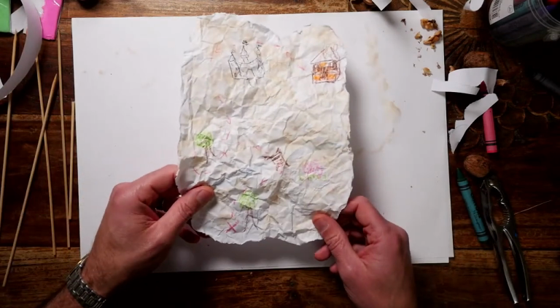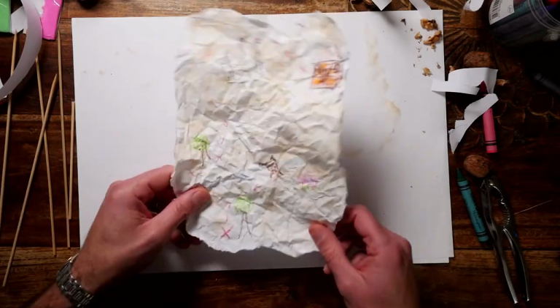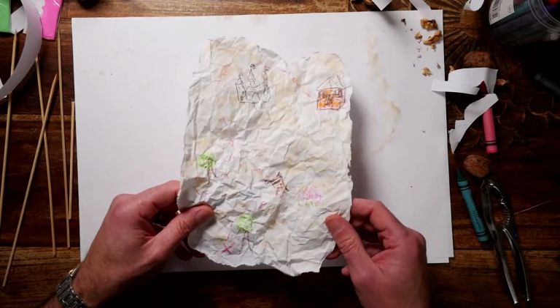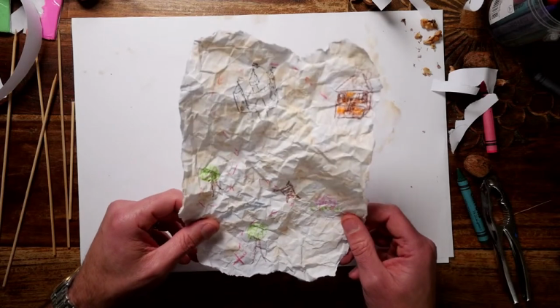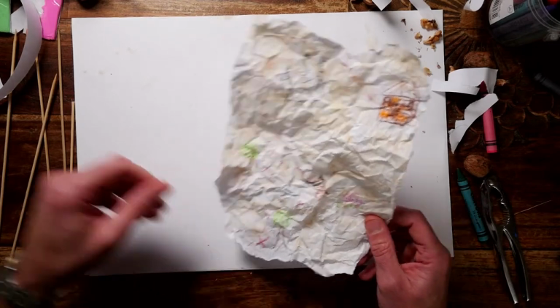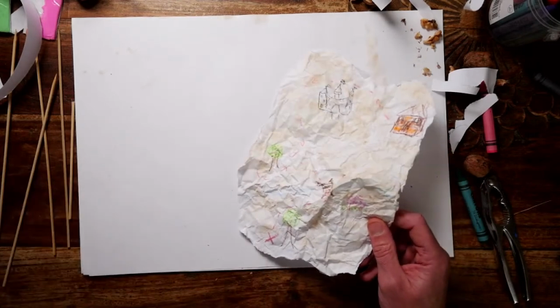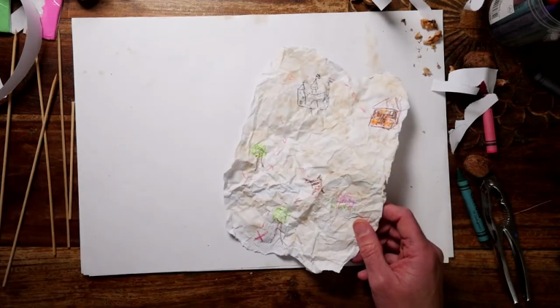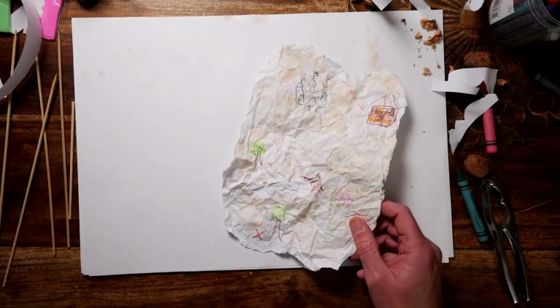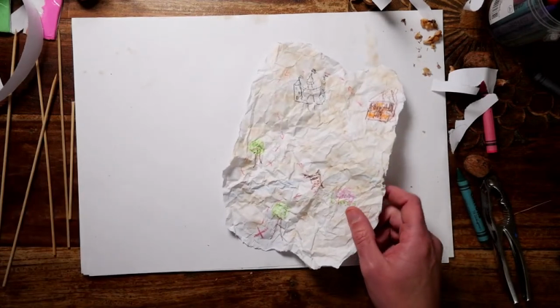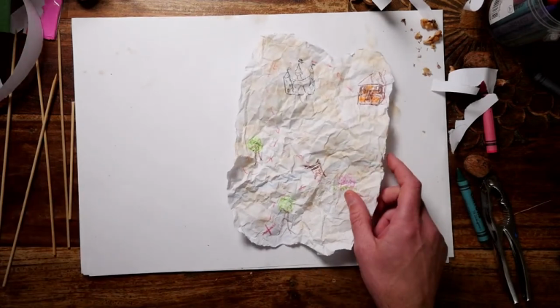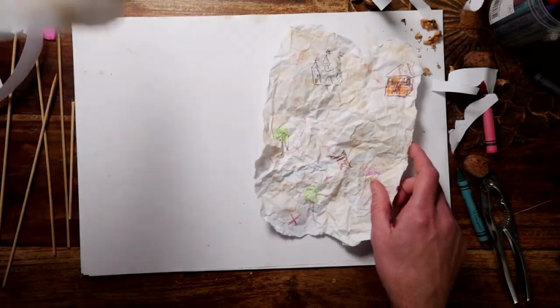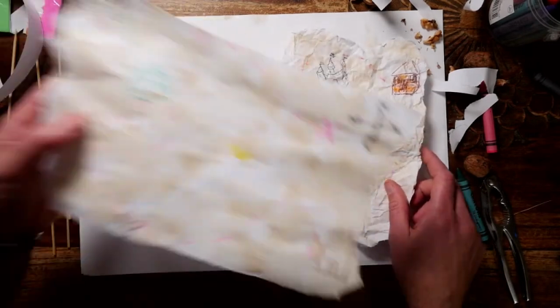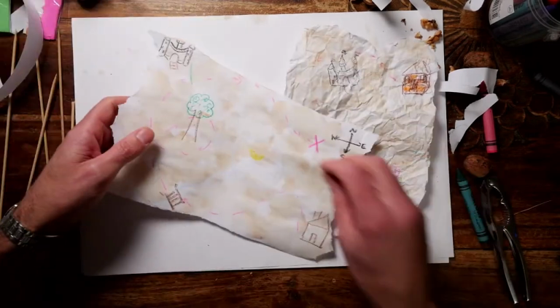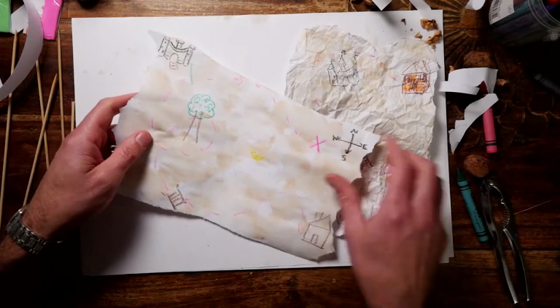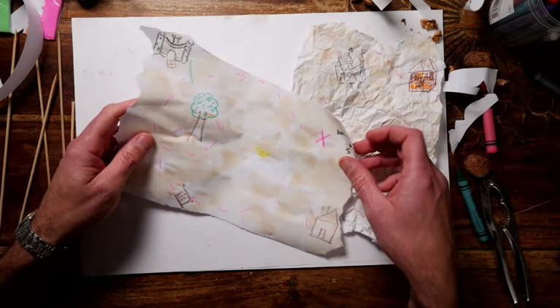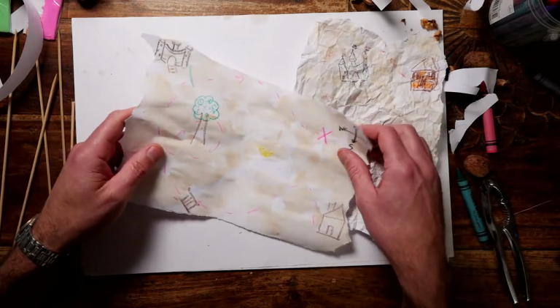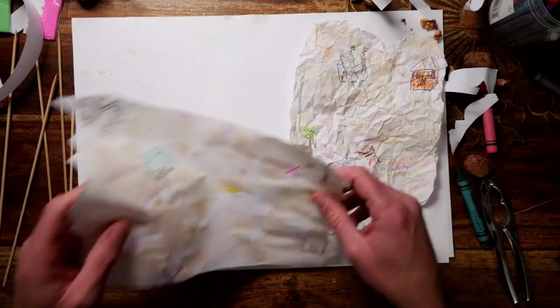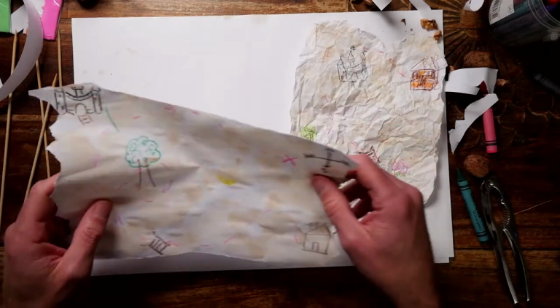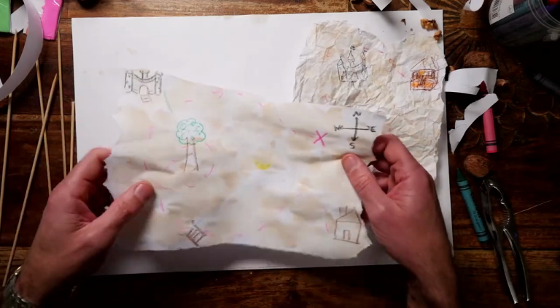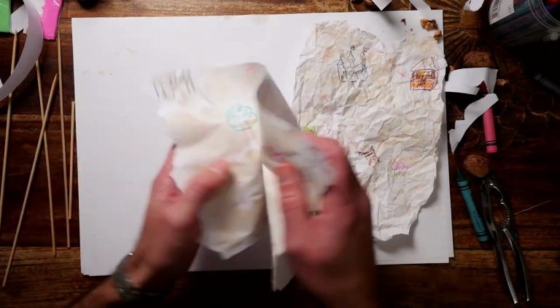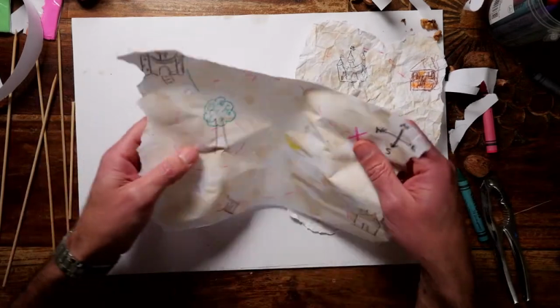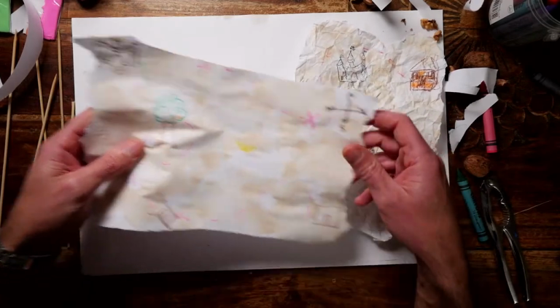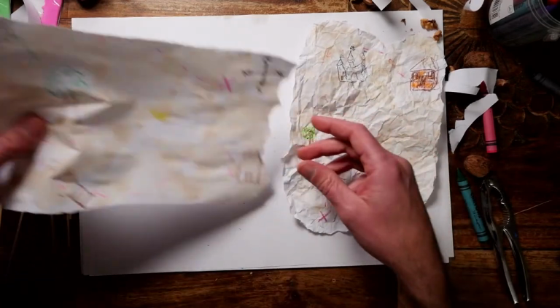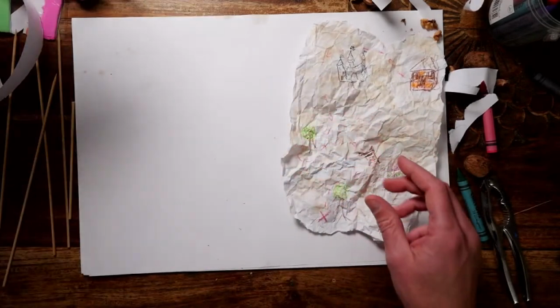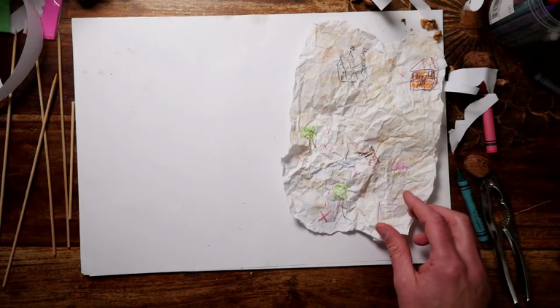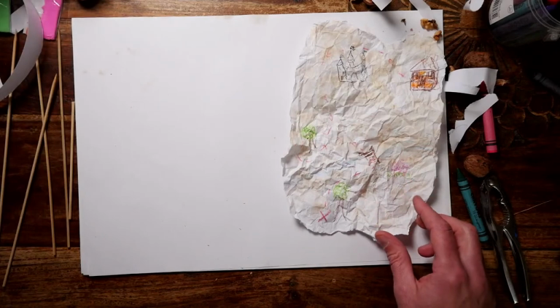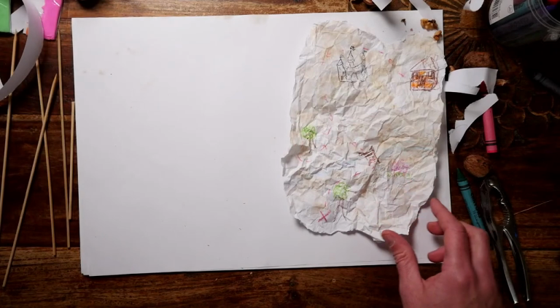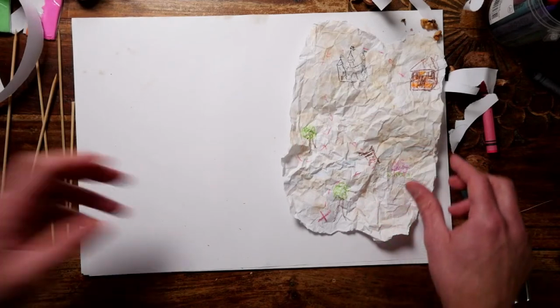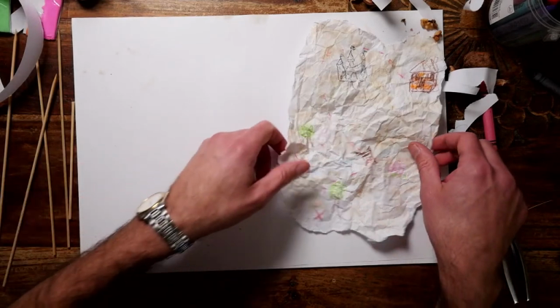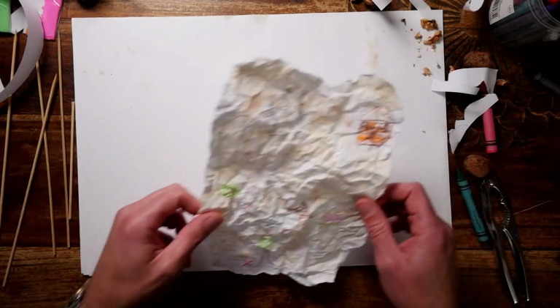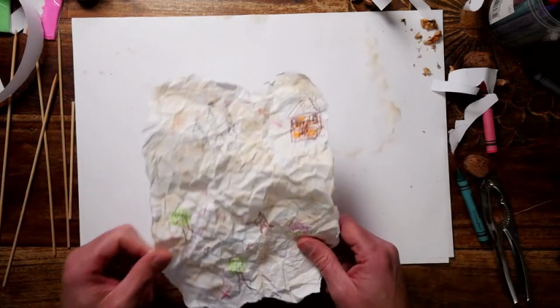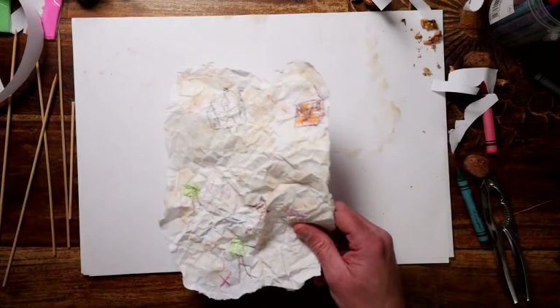After the show, if you haven't finished your map or didn't get the tea bag, put your tea onto it, dry it up, scrunch it up, put some oil on it, and finish it up — and don't forget to send in some pictures of that.